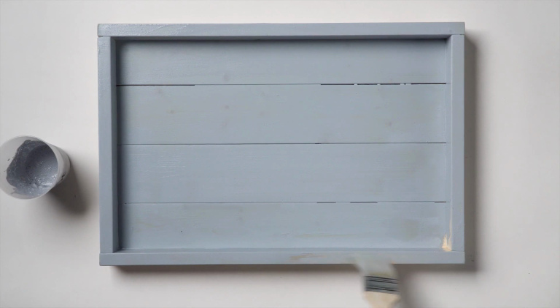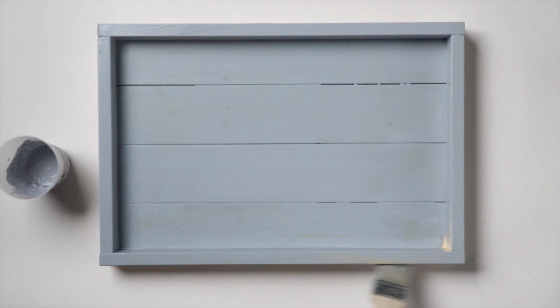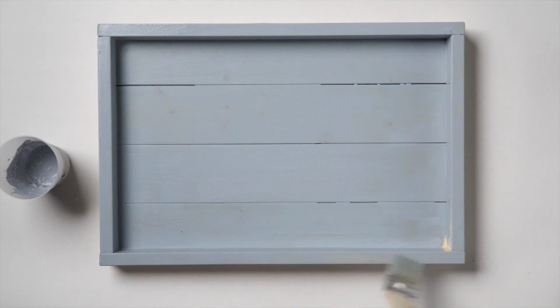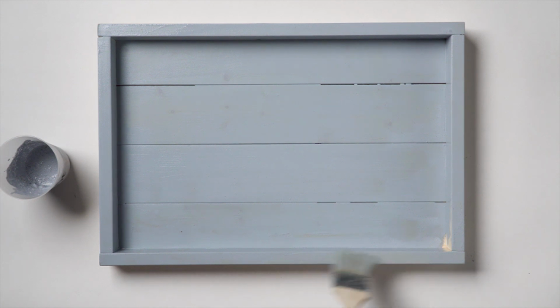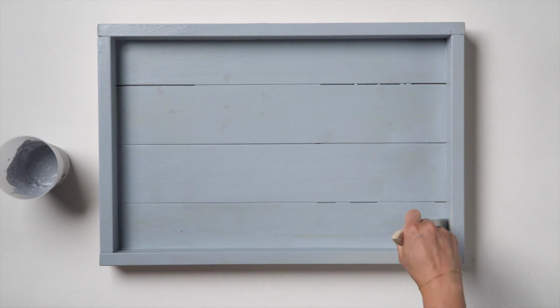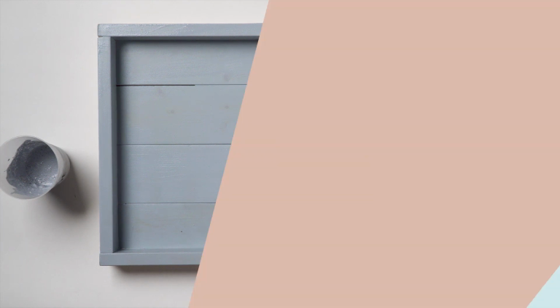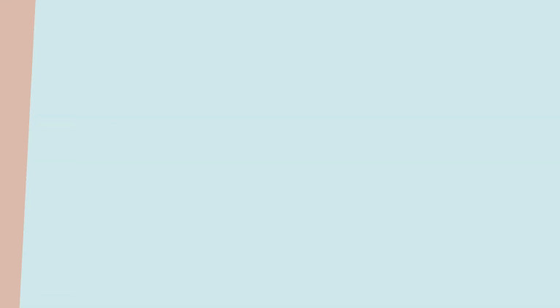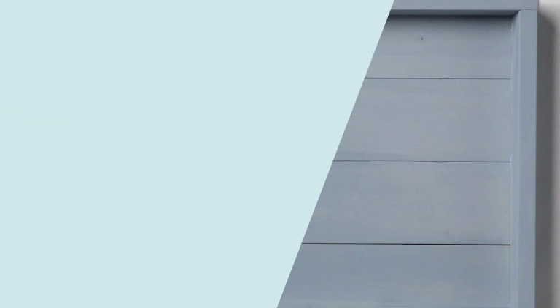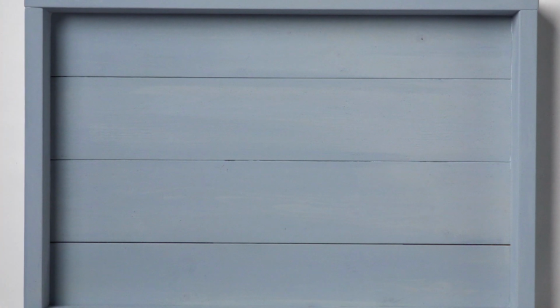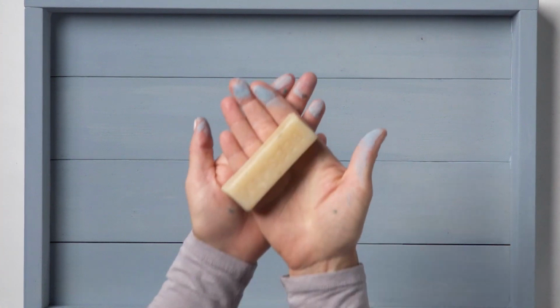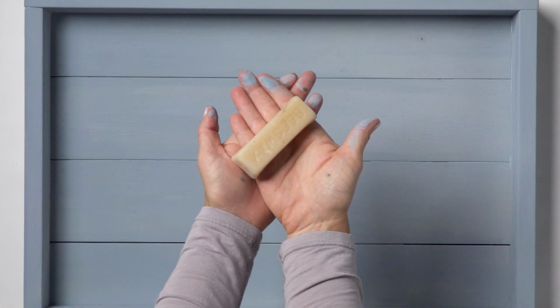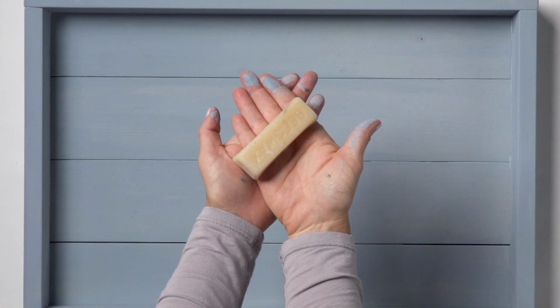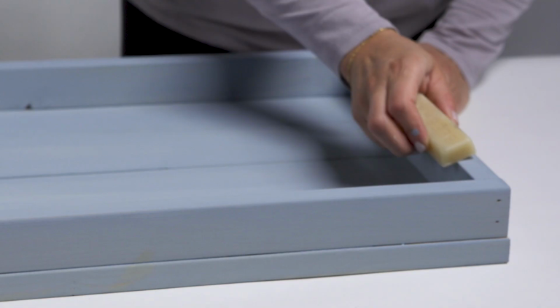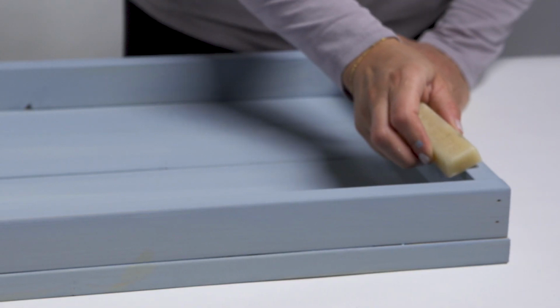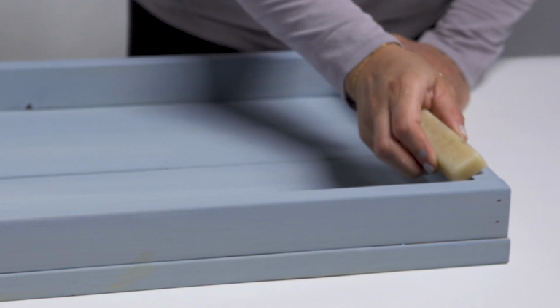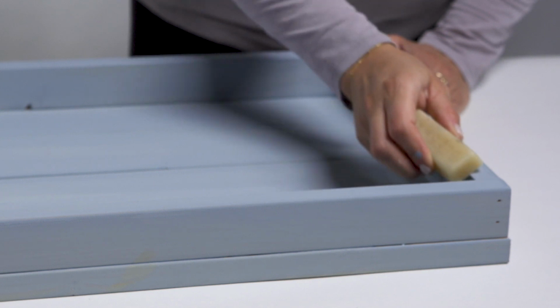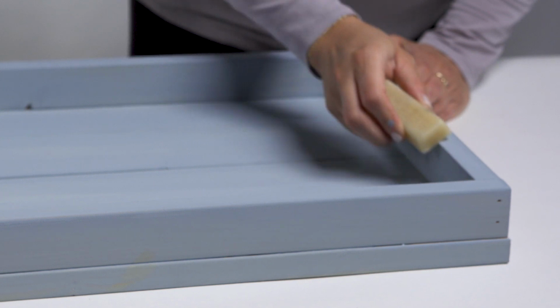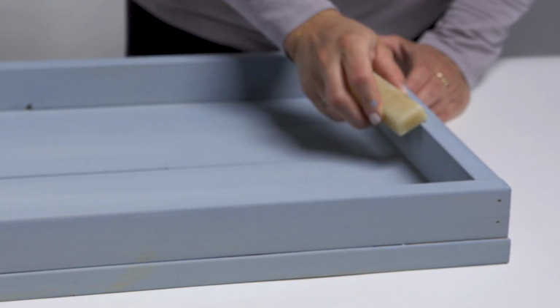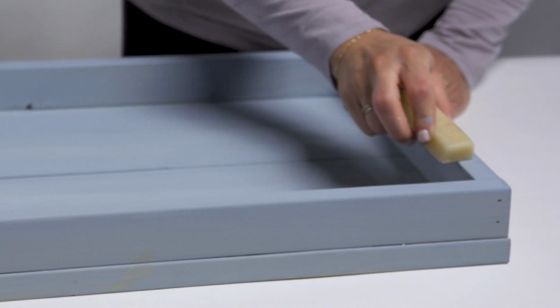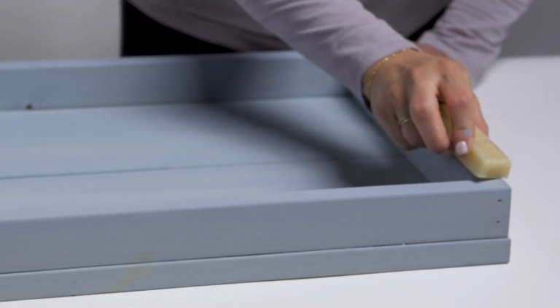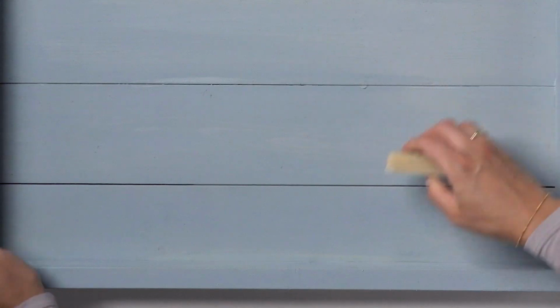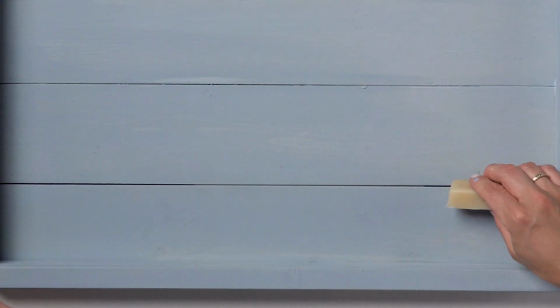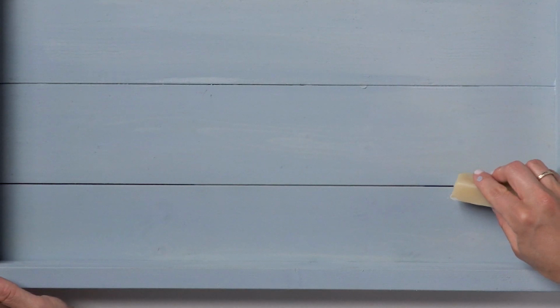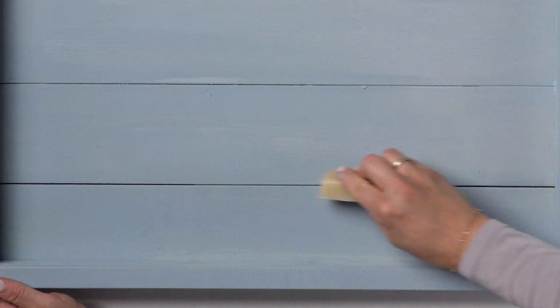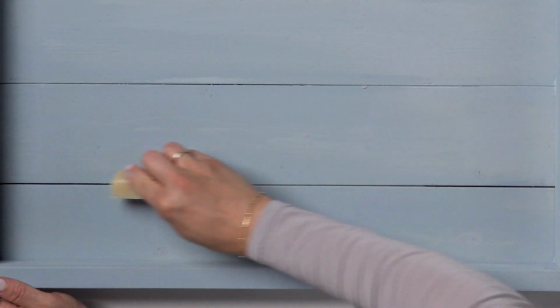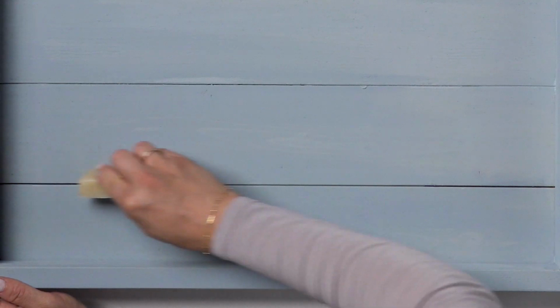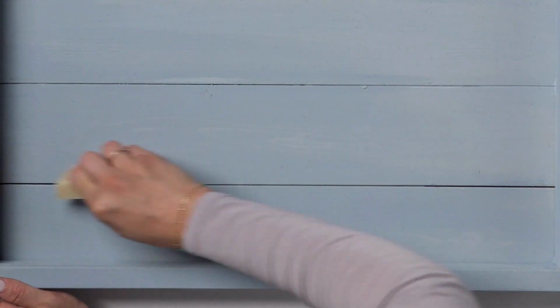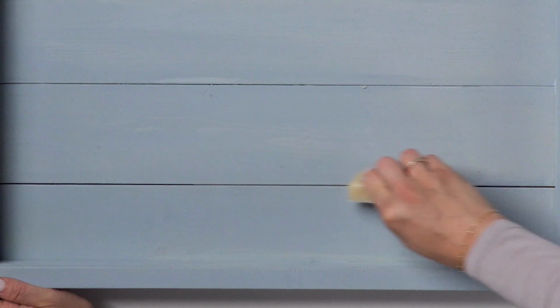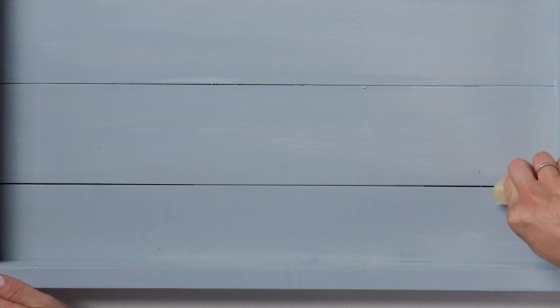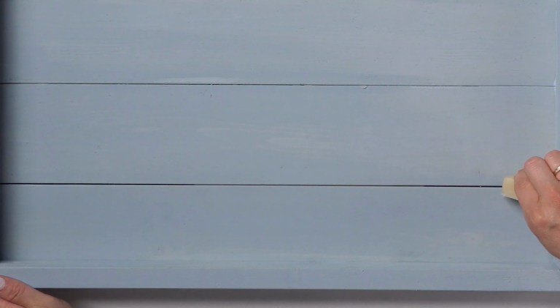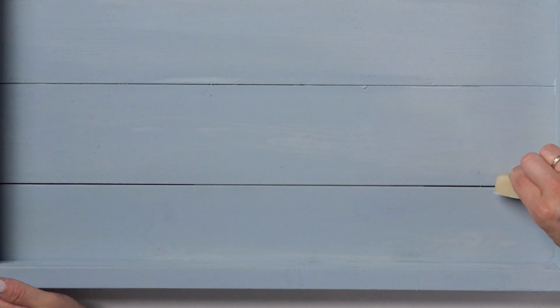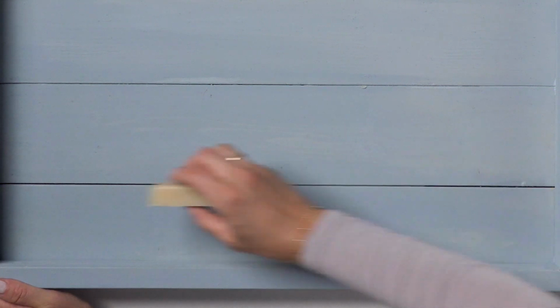To get a distressed look, add a layer of beeswax distressing block between your coats of paint. Anywhere you apply the wax, the next colour will easily be removed when you lightly sand it, making your distressing easy to achieve.